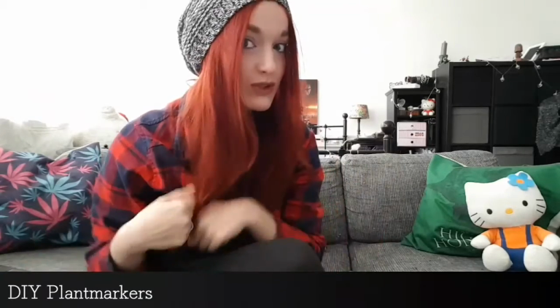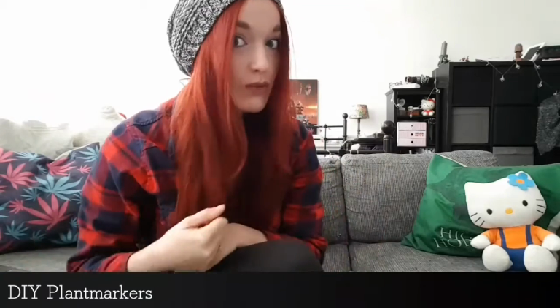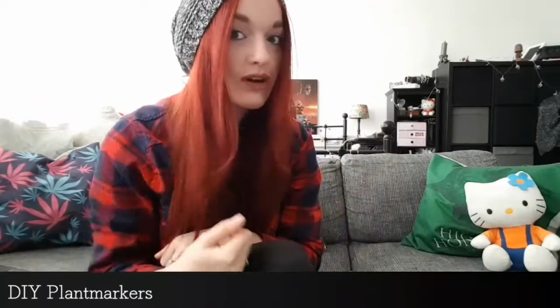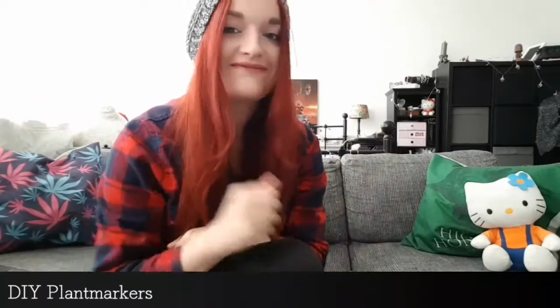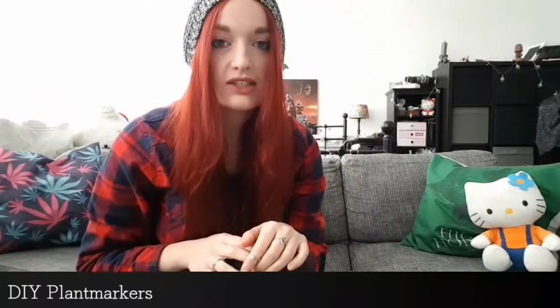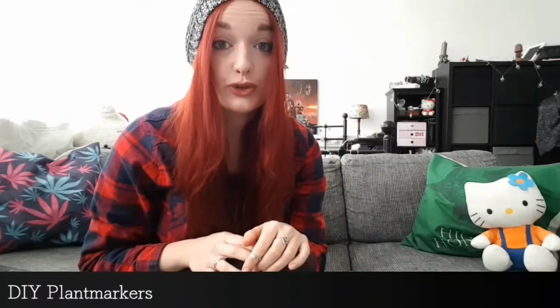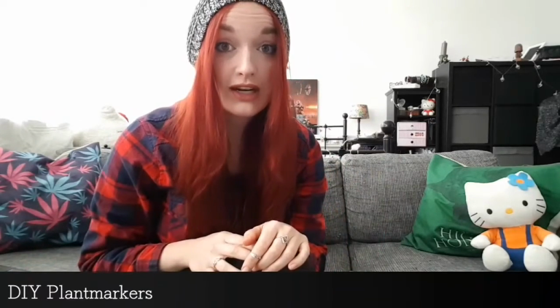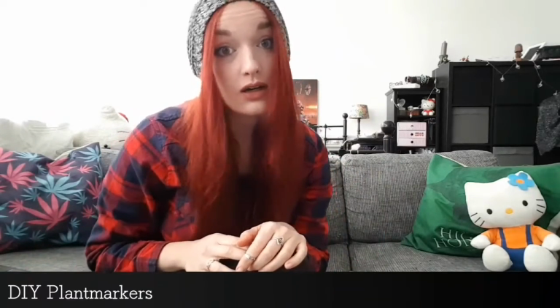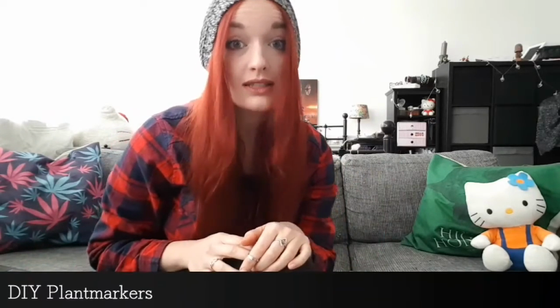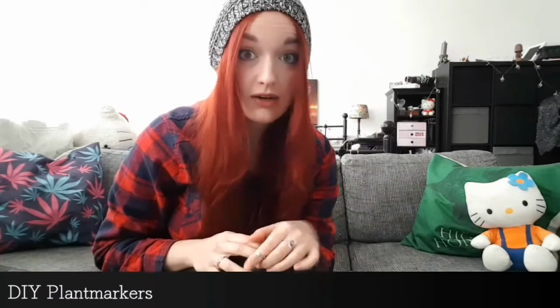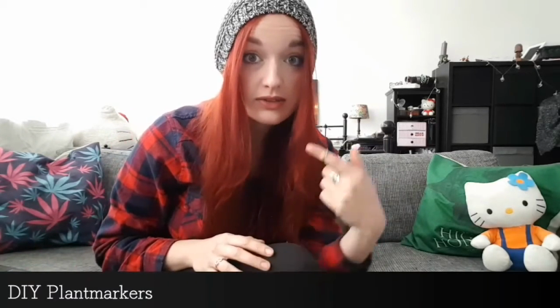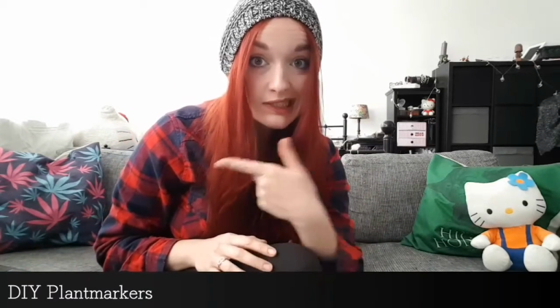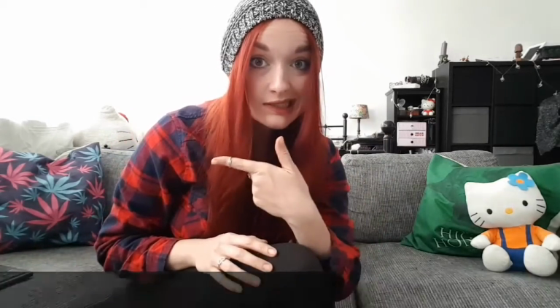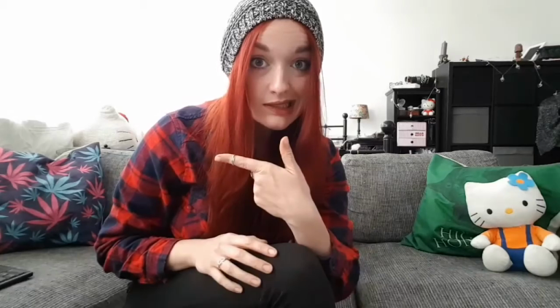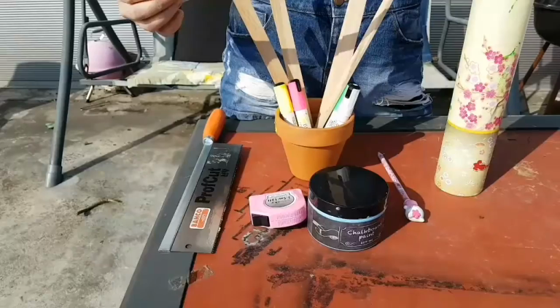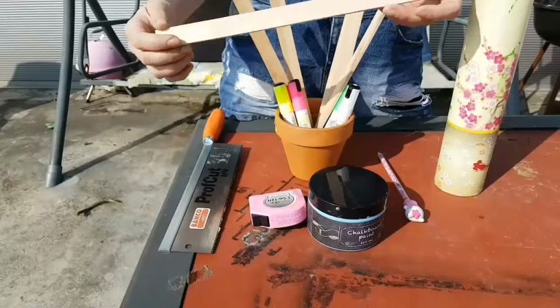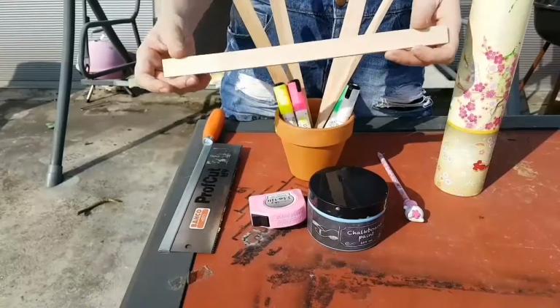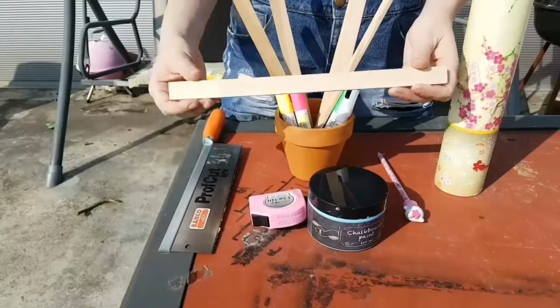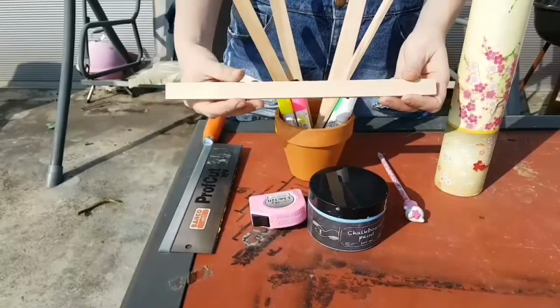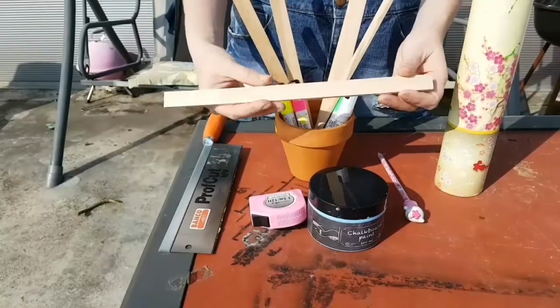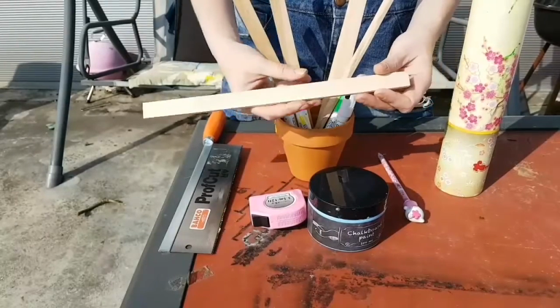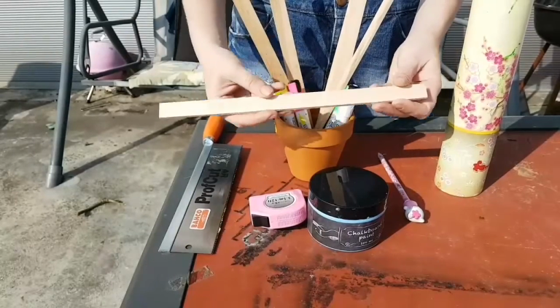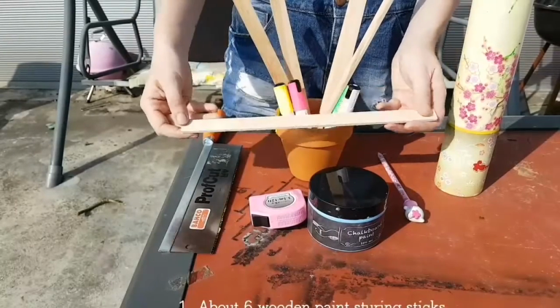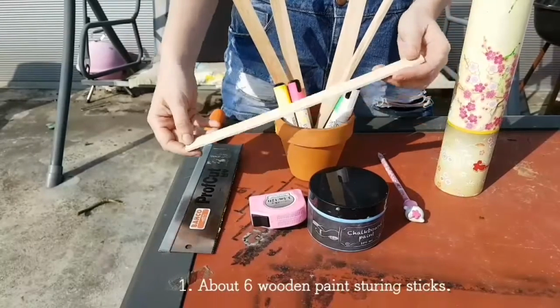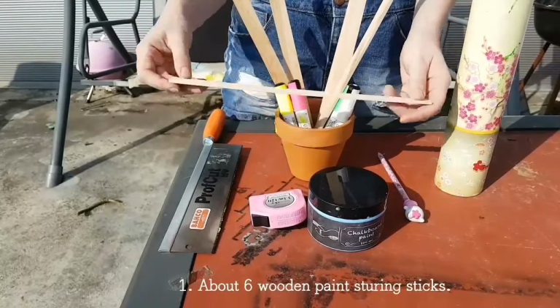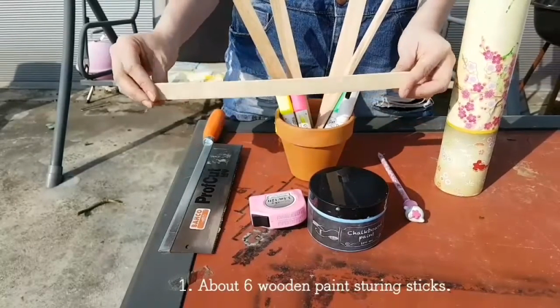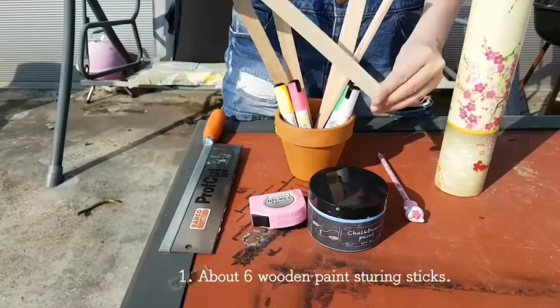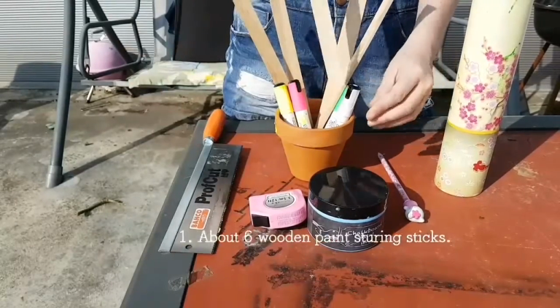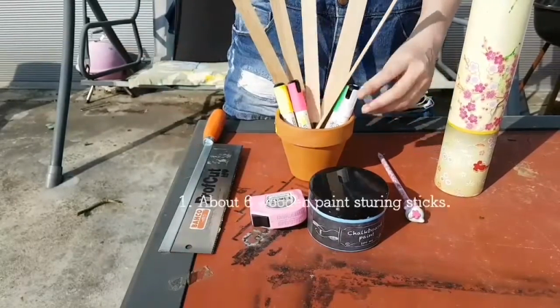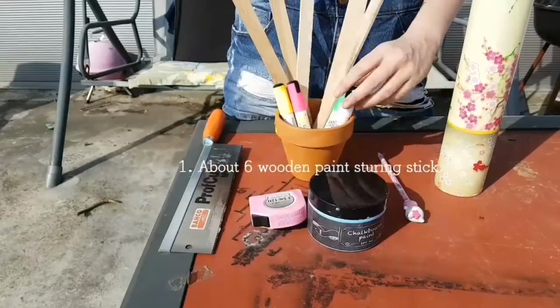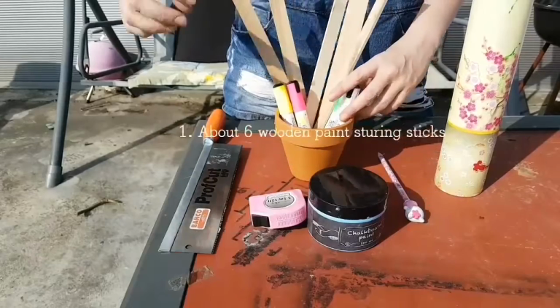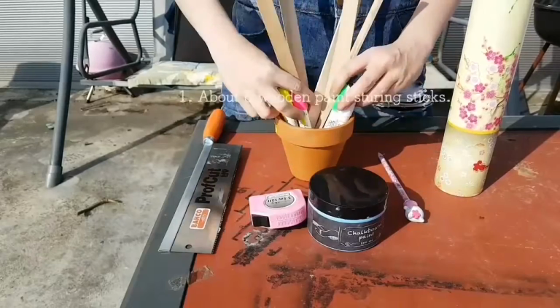What do you need for this DIY? About six wooden paint stirring sticks.